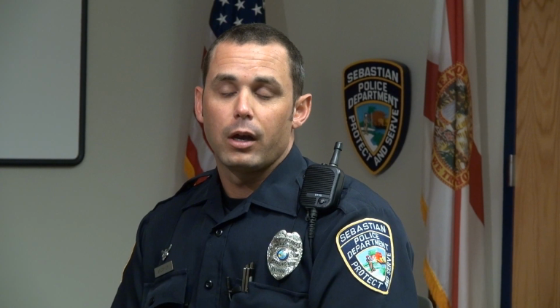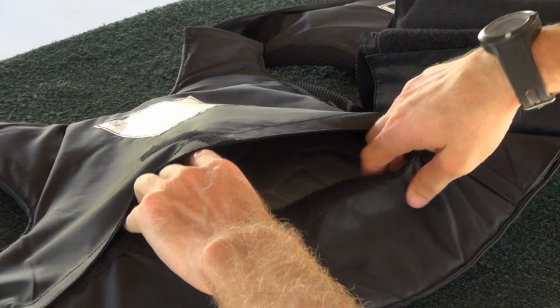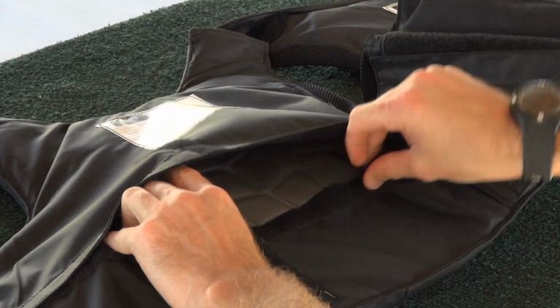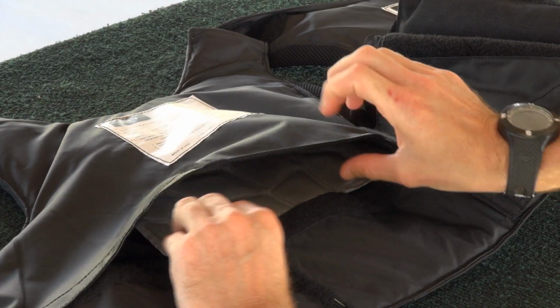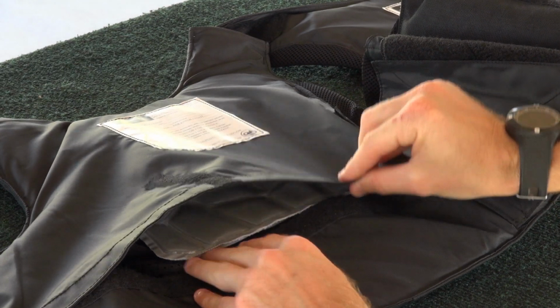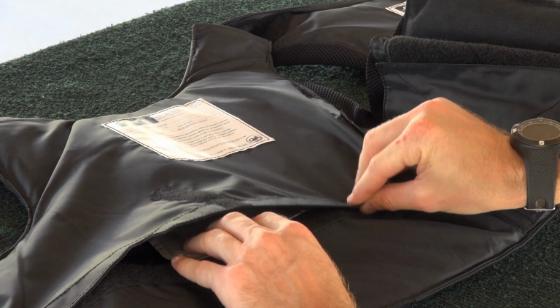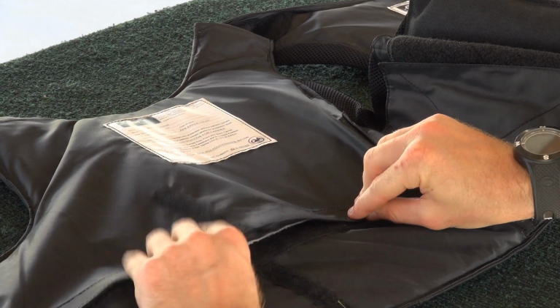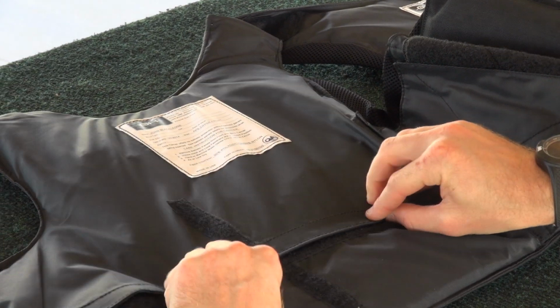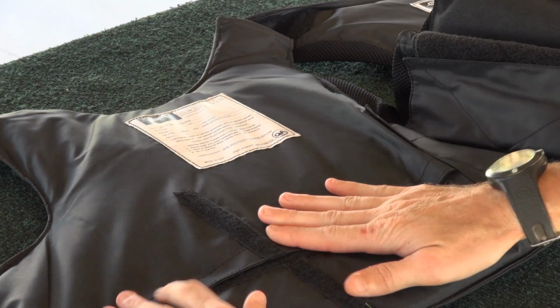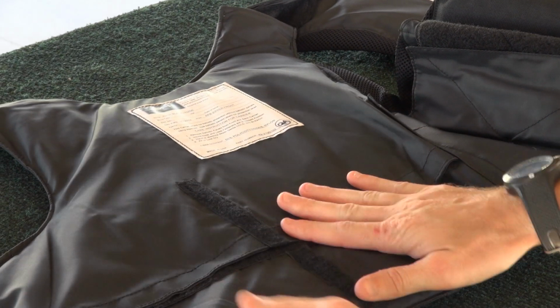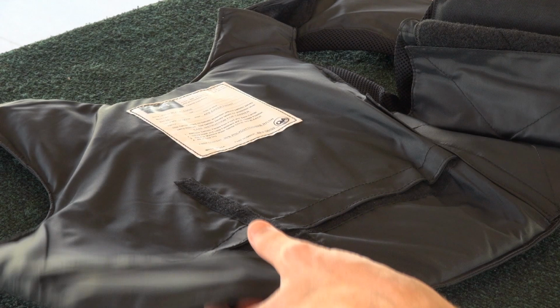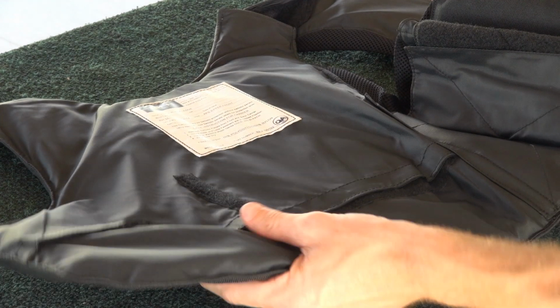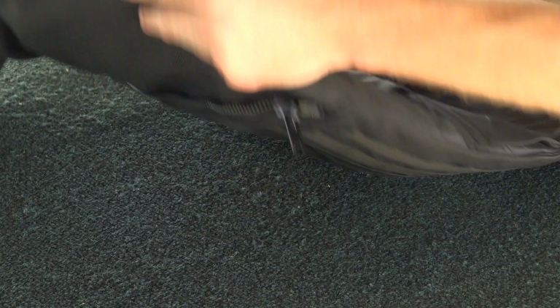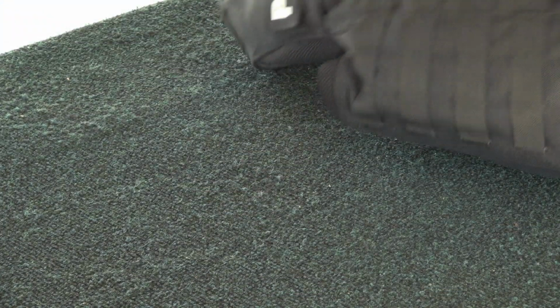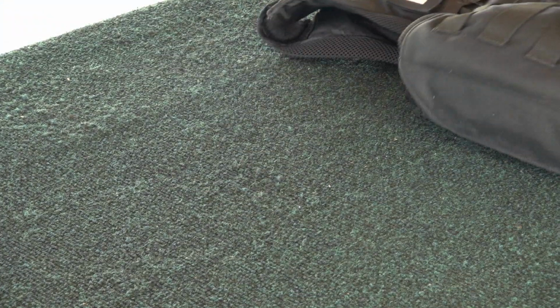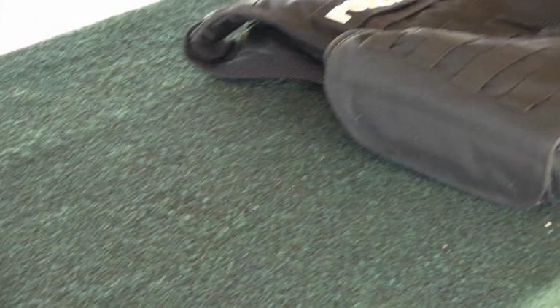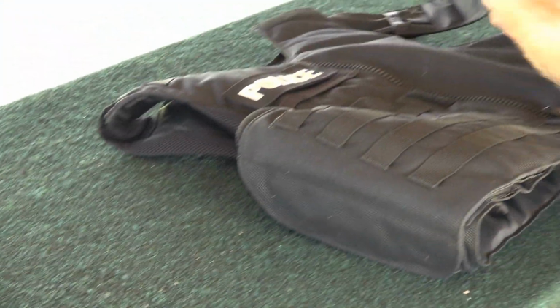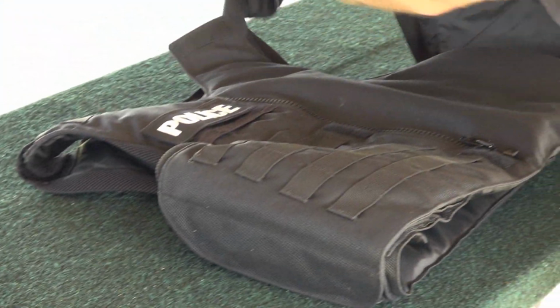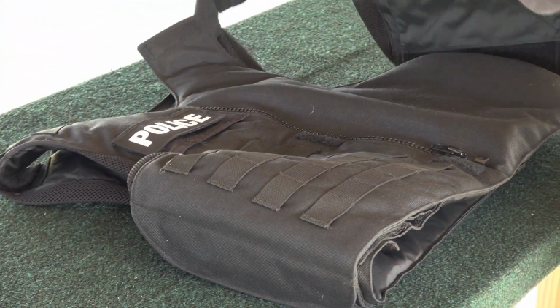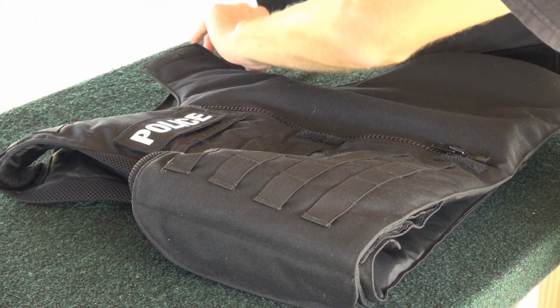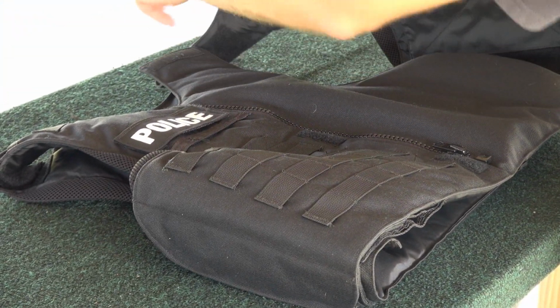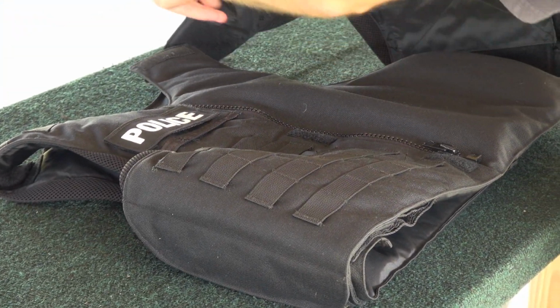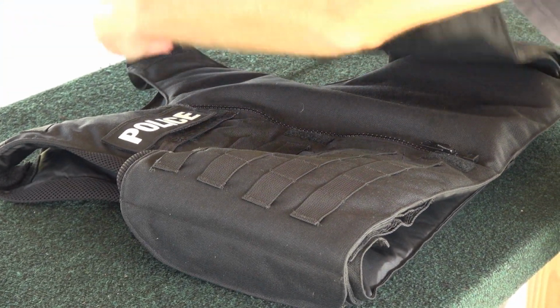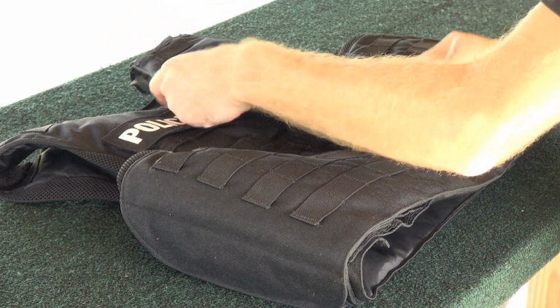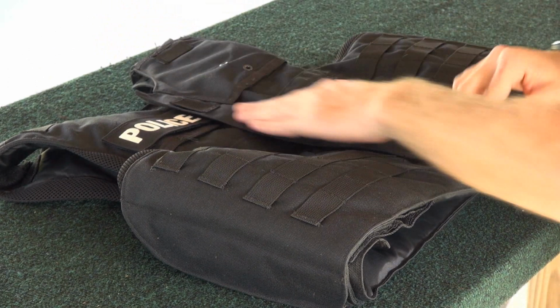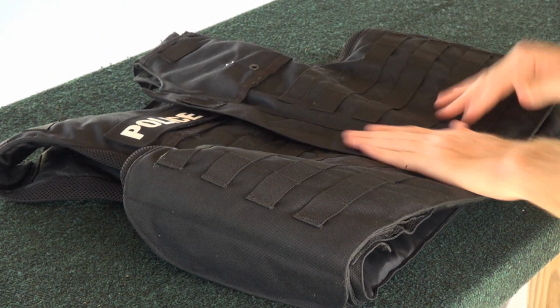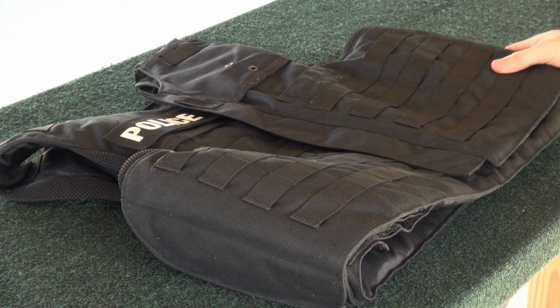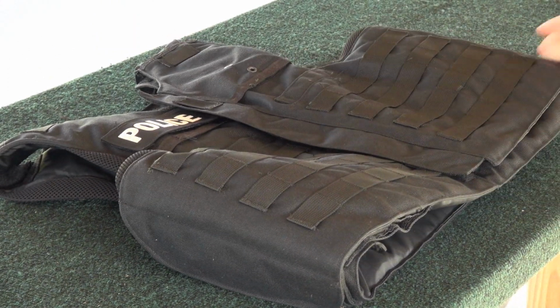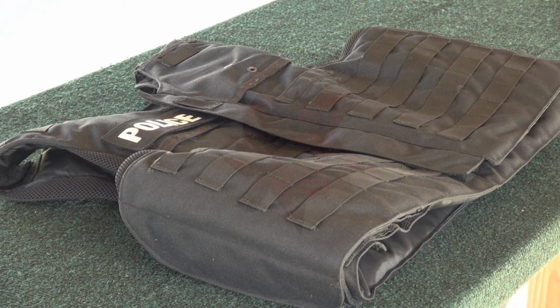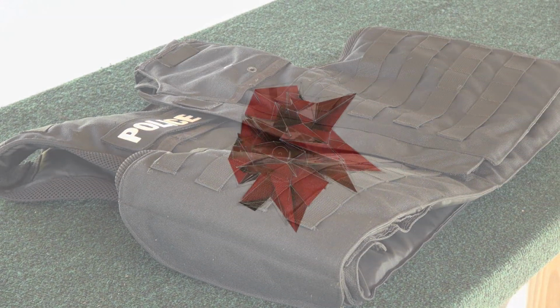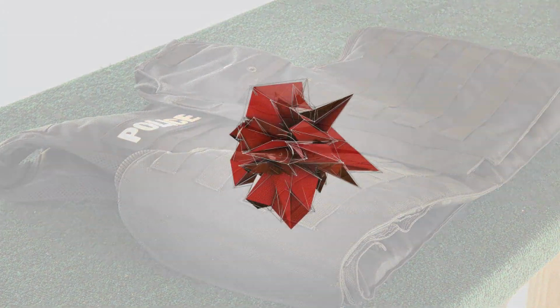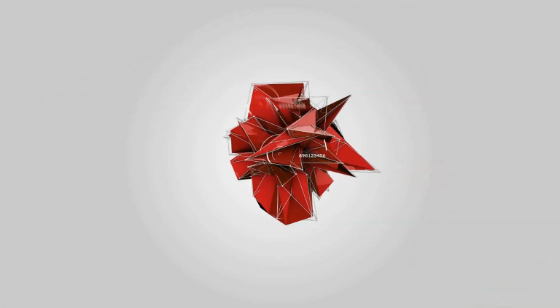I also believe that with this product being worn properly with the vest, it can keep an officer in the fight long enough for backup to arrive, for help to get there, to accomplish the goal or mission that he has in front of them.